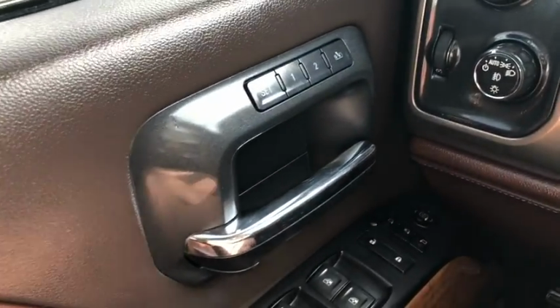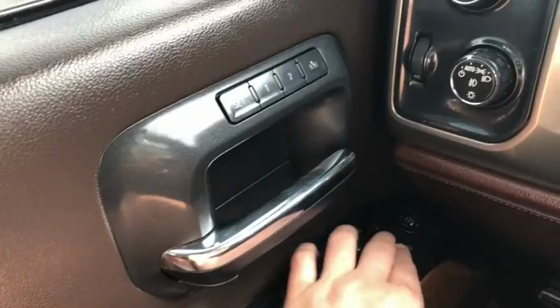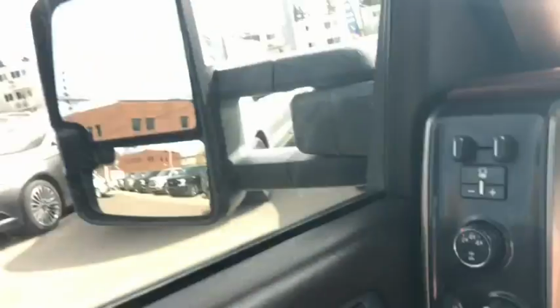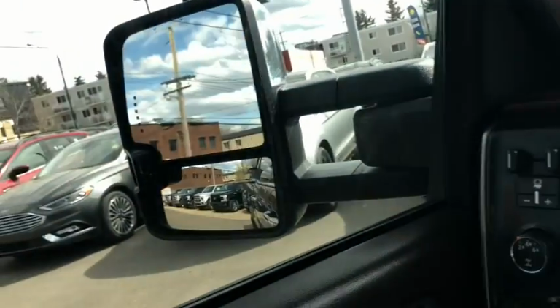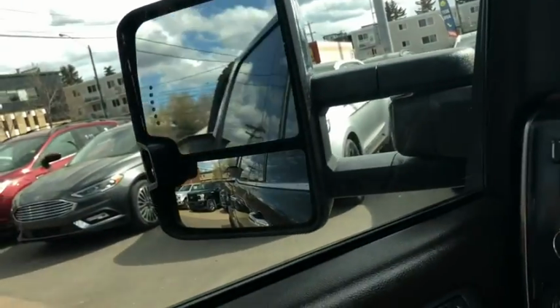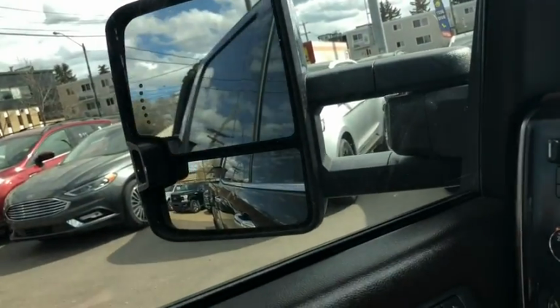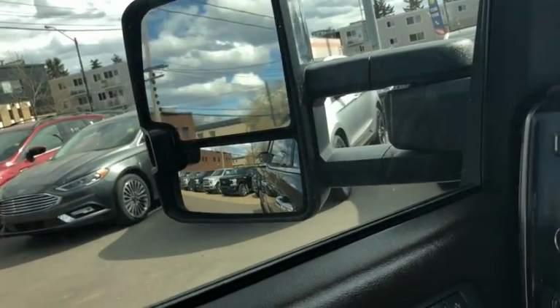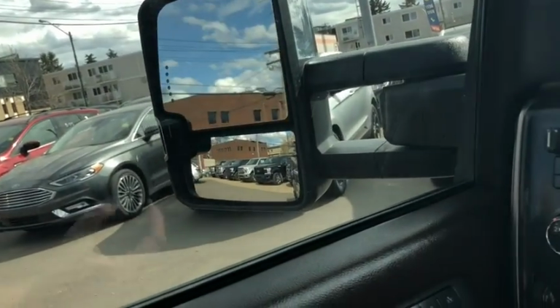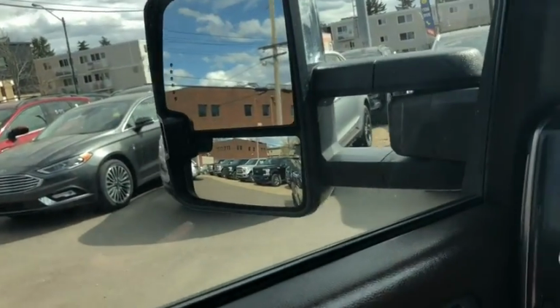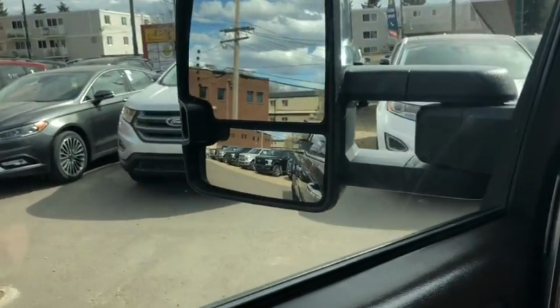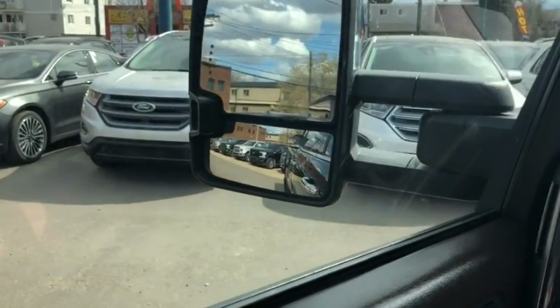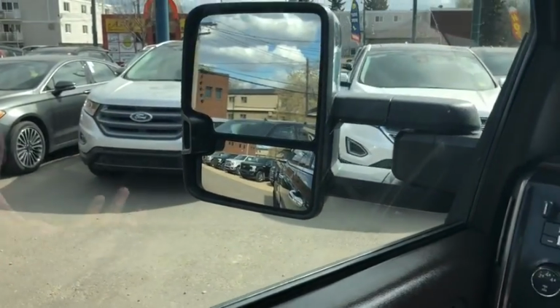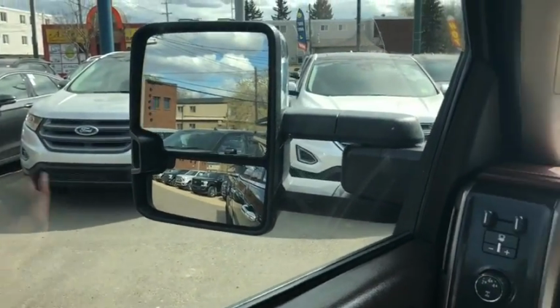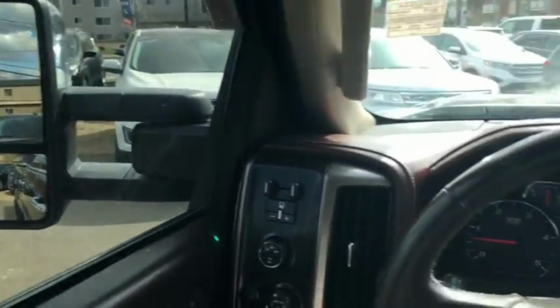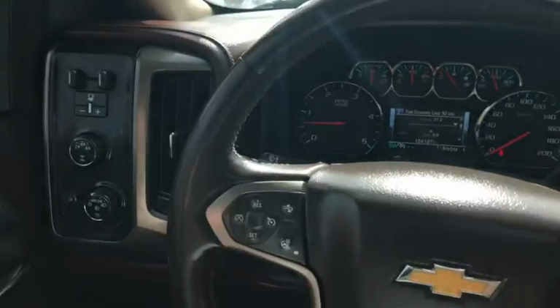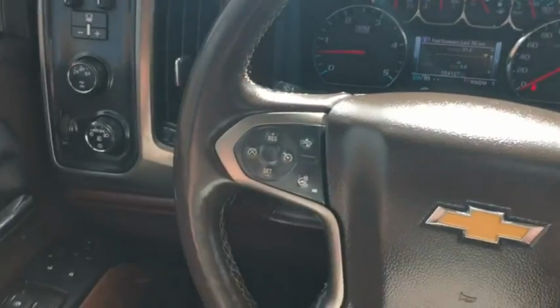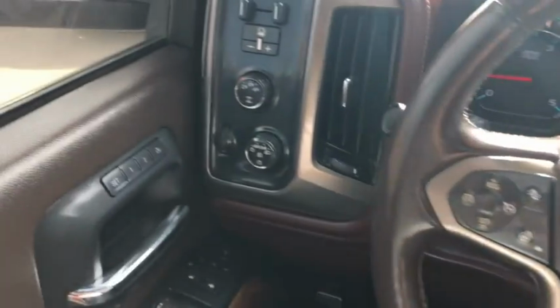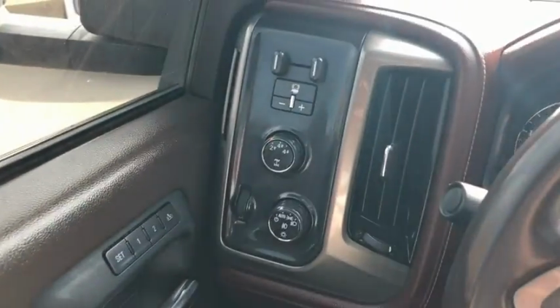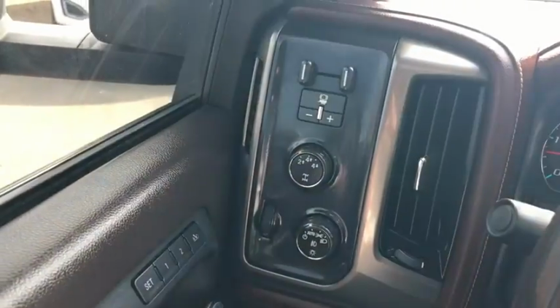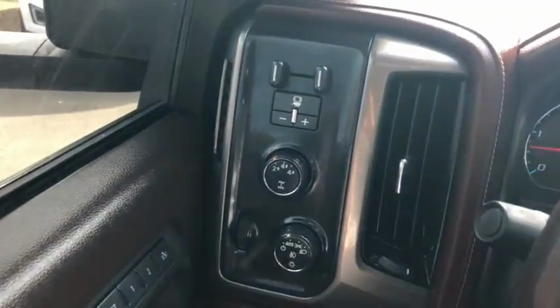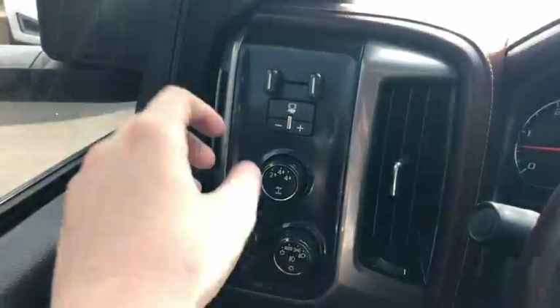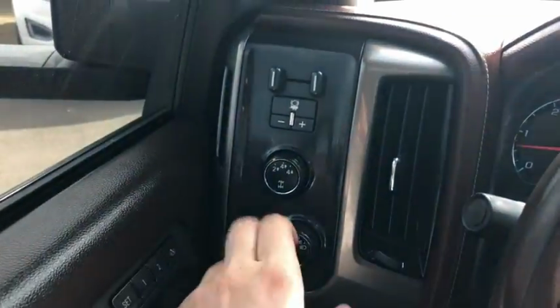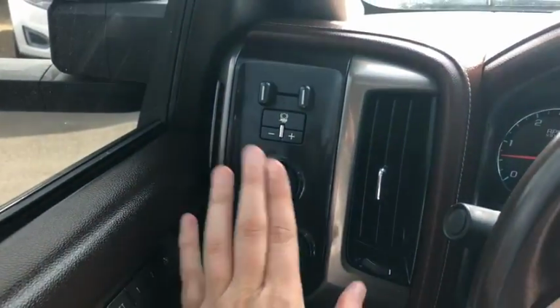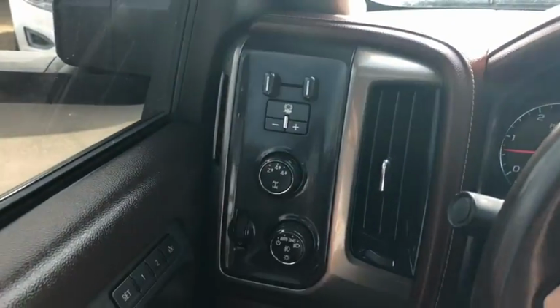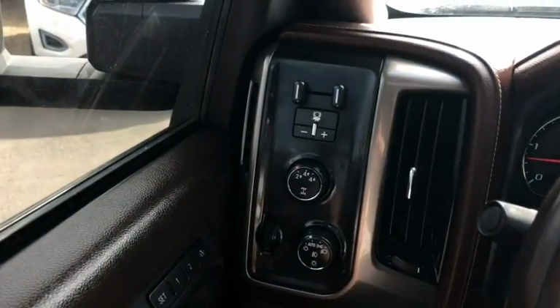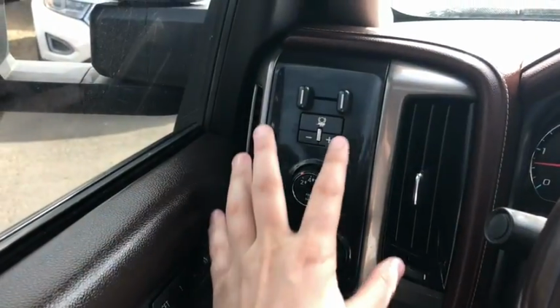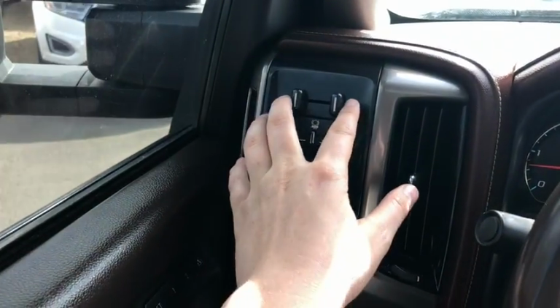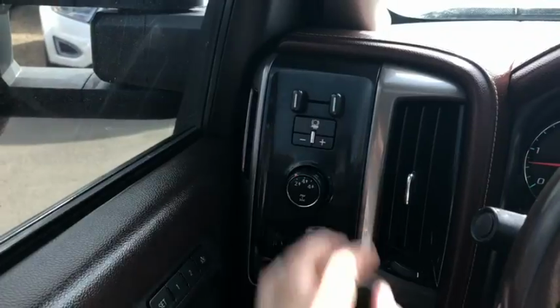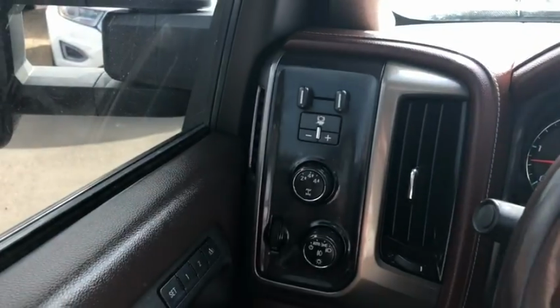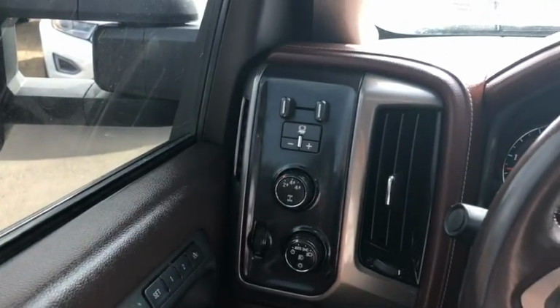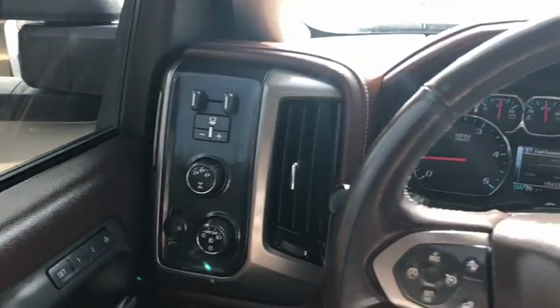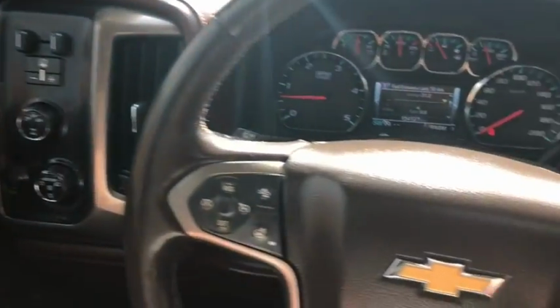The power mirrors will fold in with a push of a button nice and easily, and they have a turn signal on there as well. Over to the left of the steering wheel you have your drivetrain selection, and you have your trailer brake assist as well.